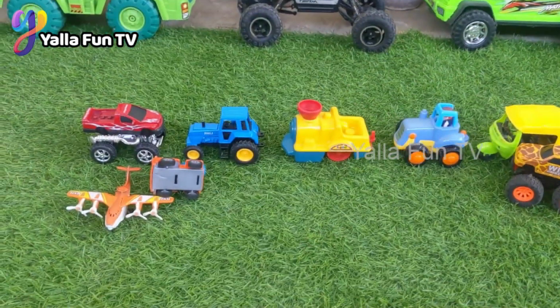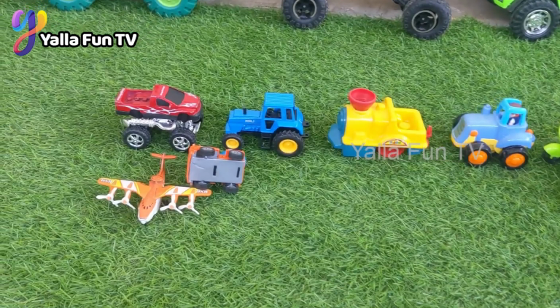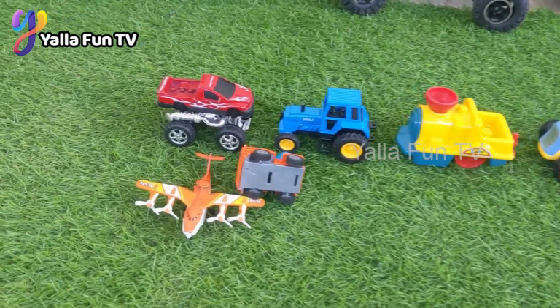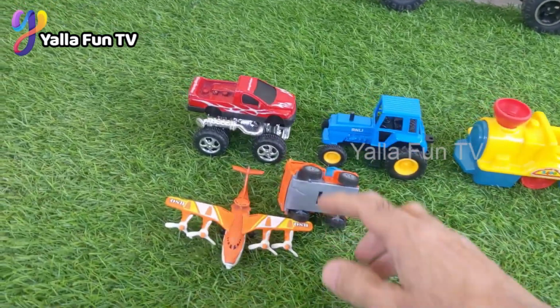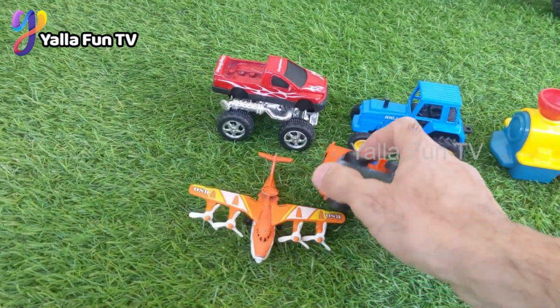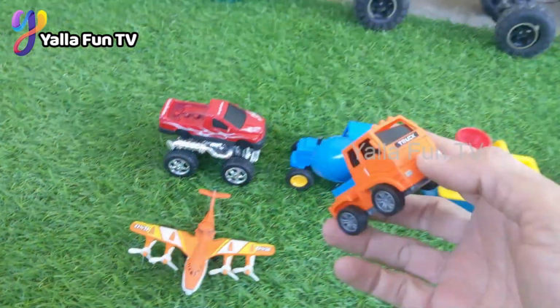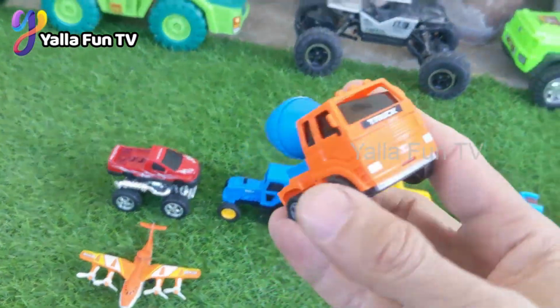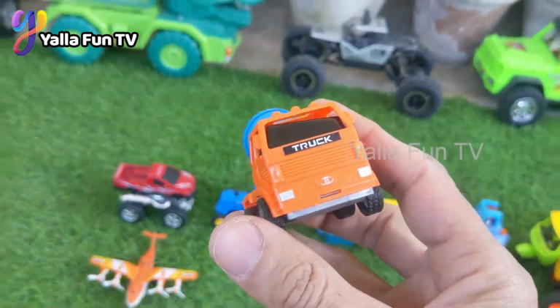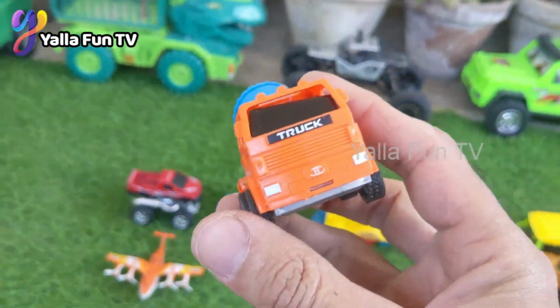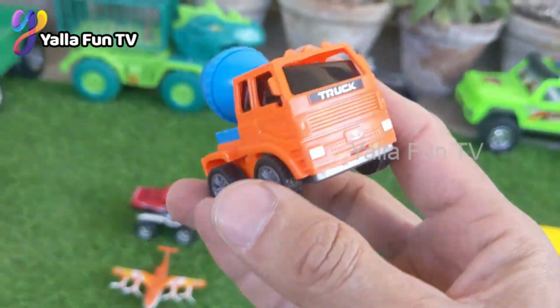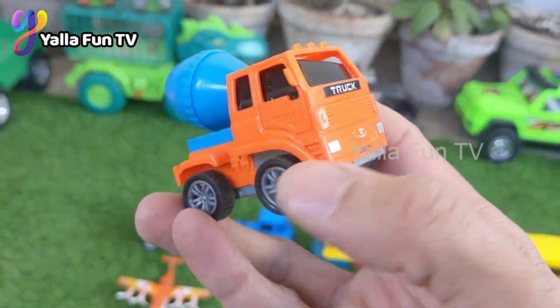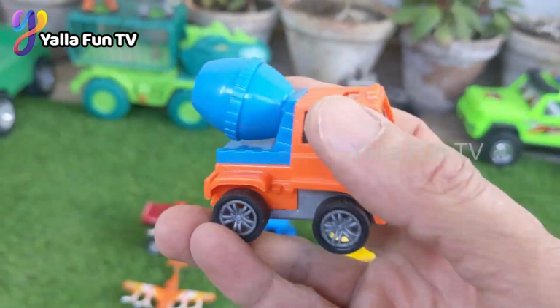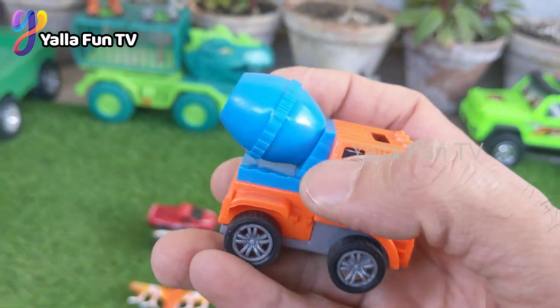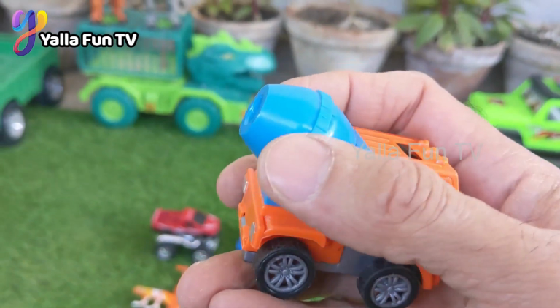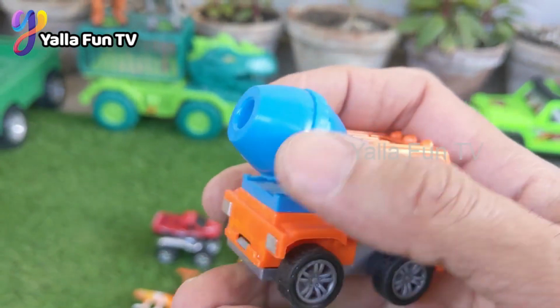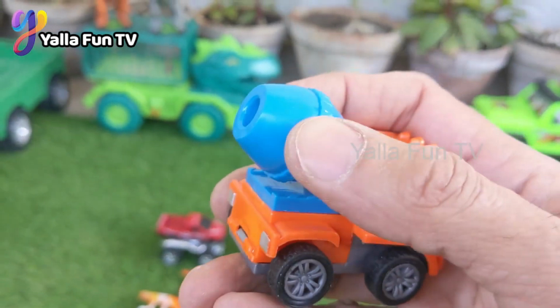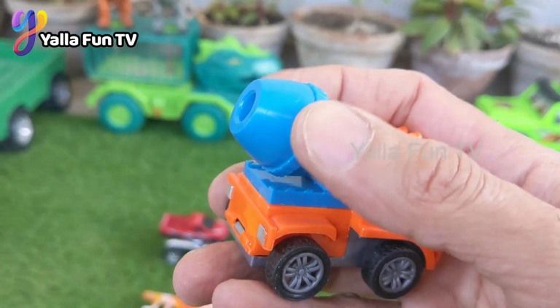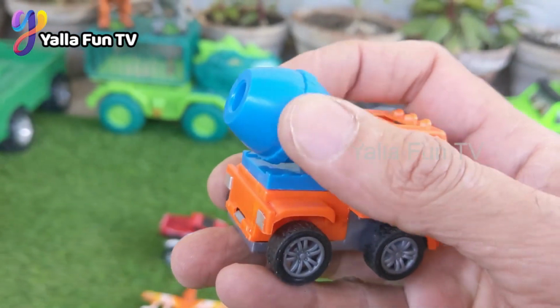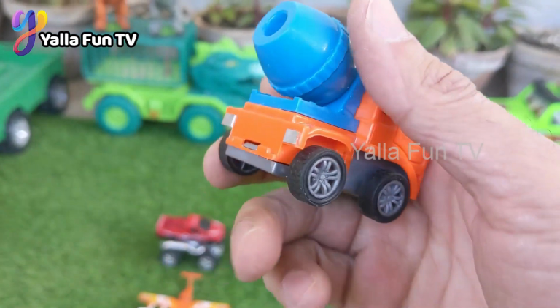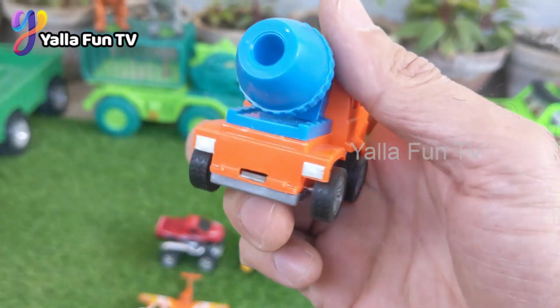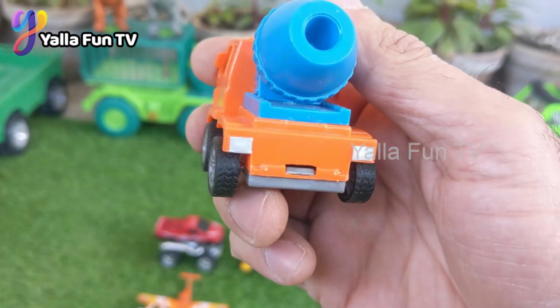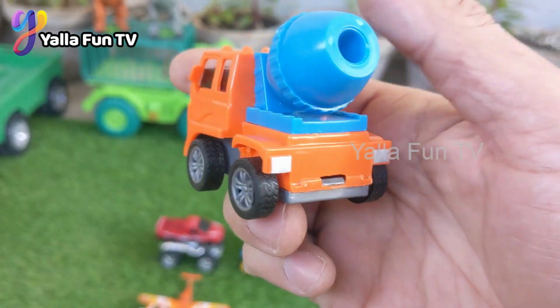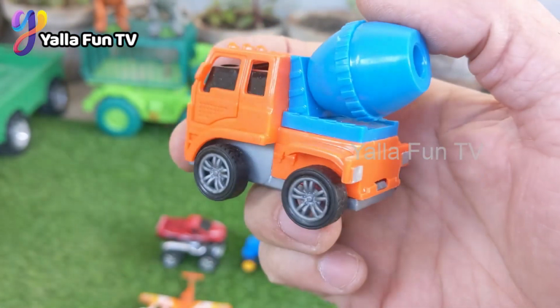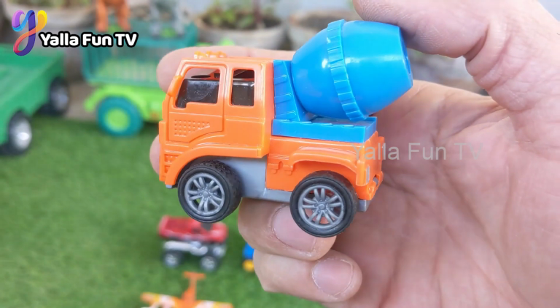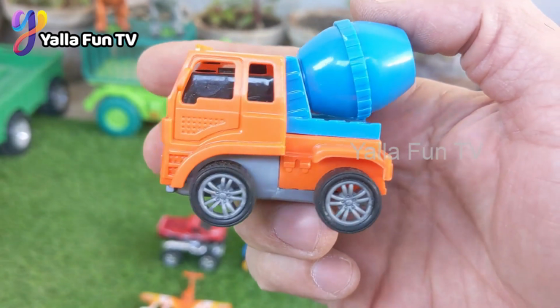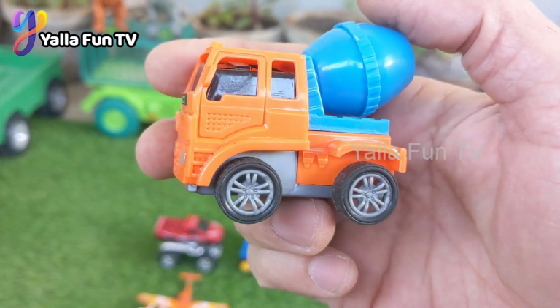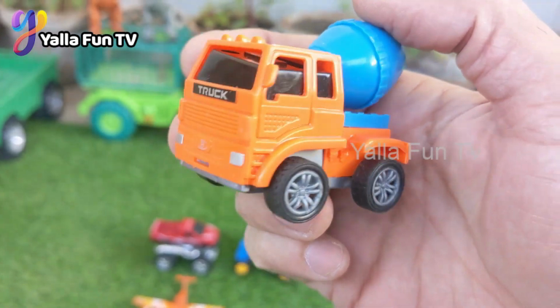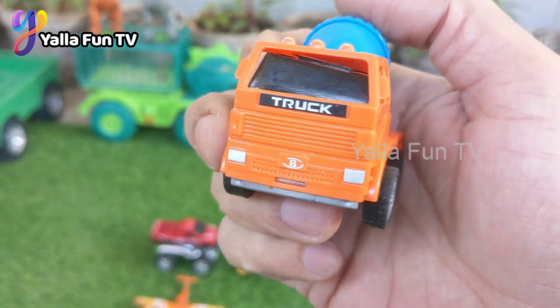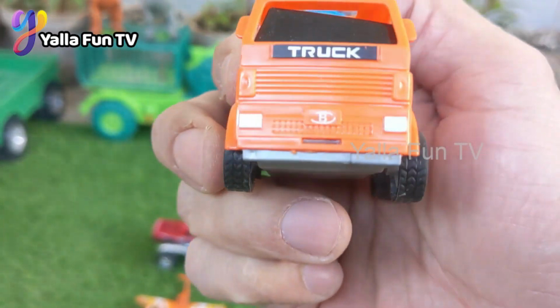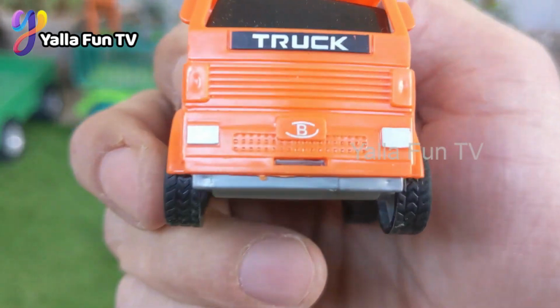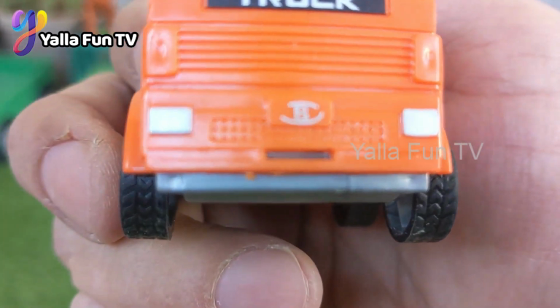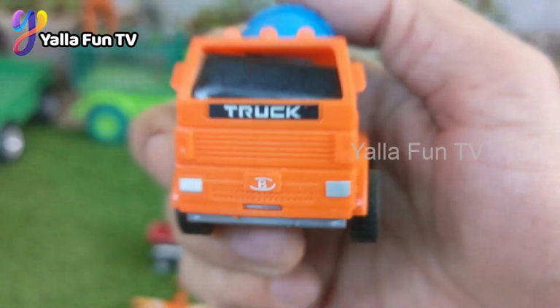Now we have another construction machine — this is a cement mixer. I had arranged all the vehicles, but this red color big tire car just made a mess of them all!